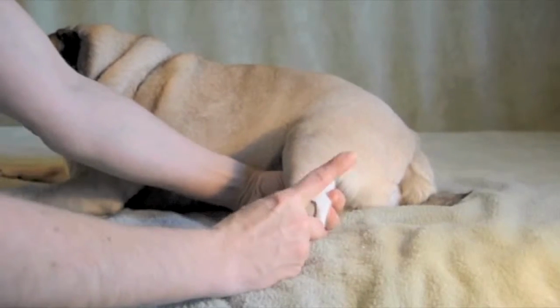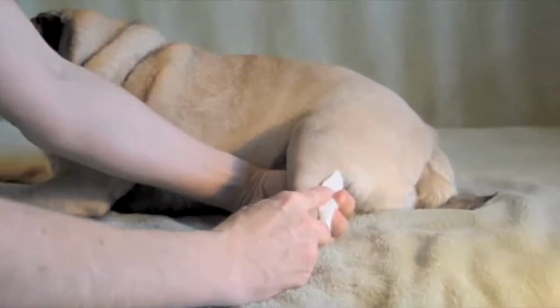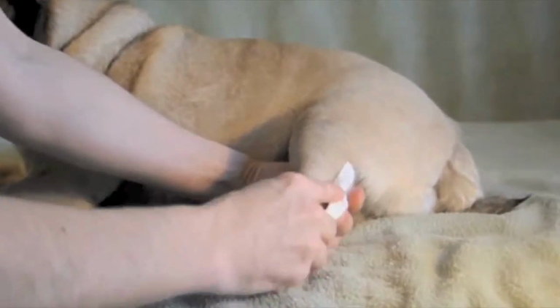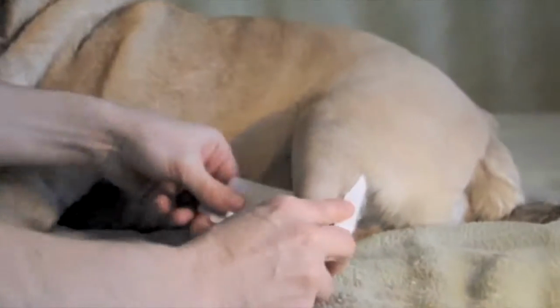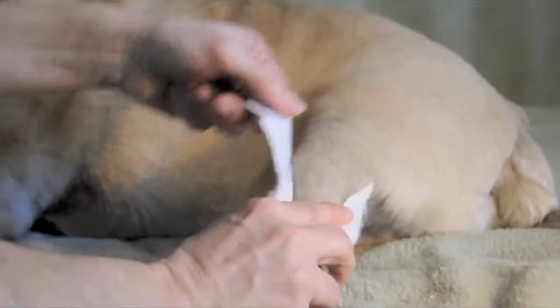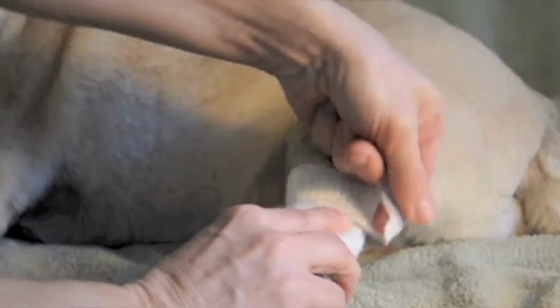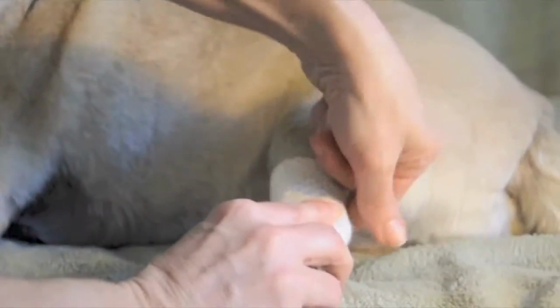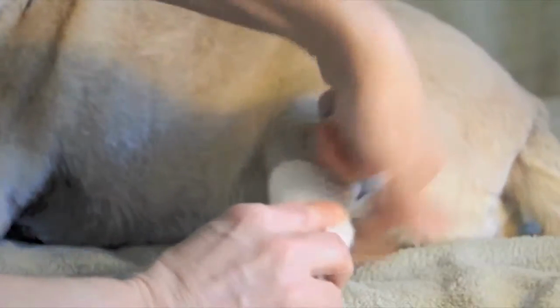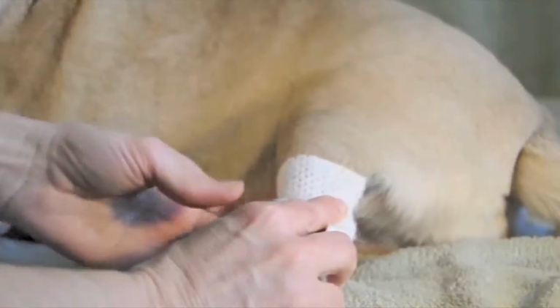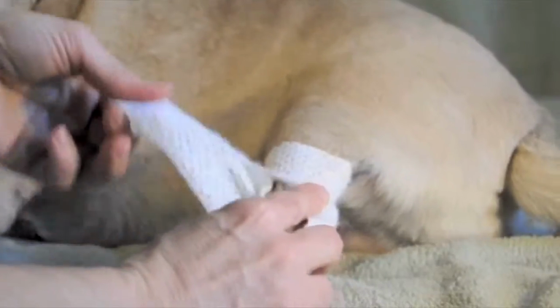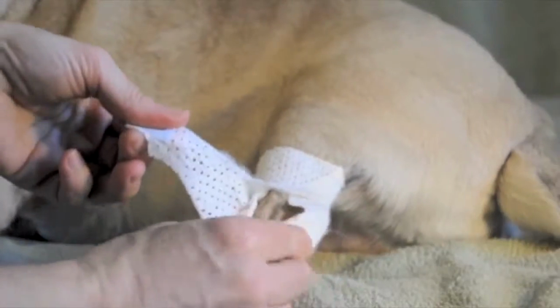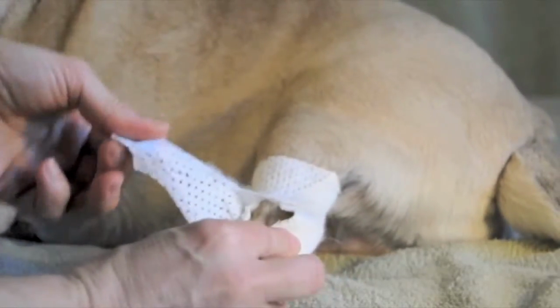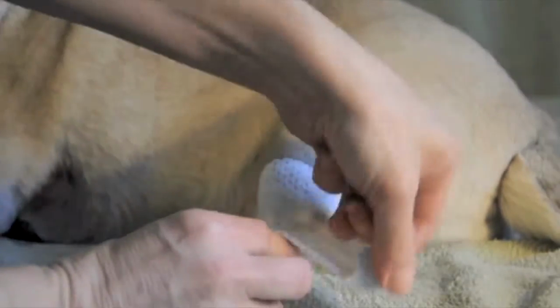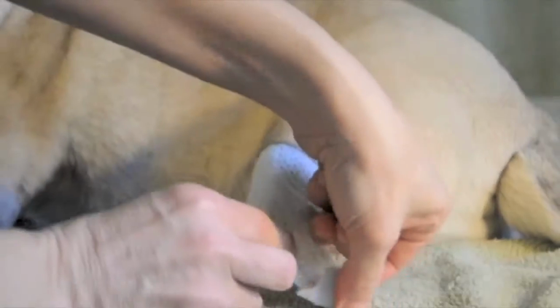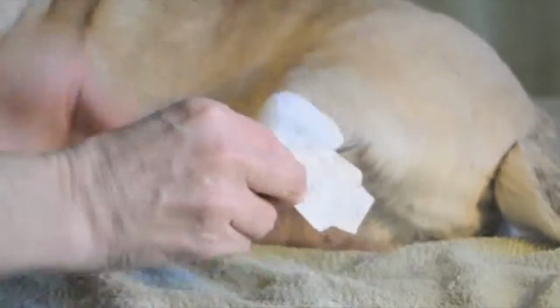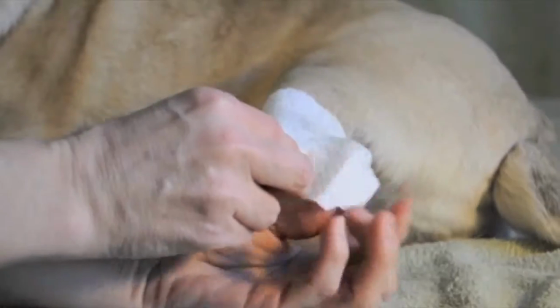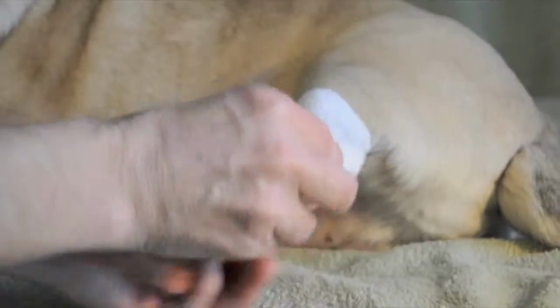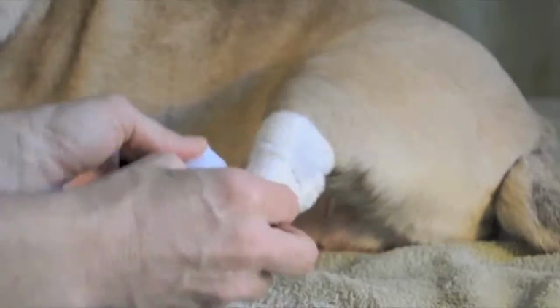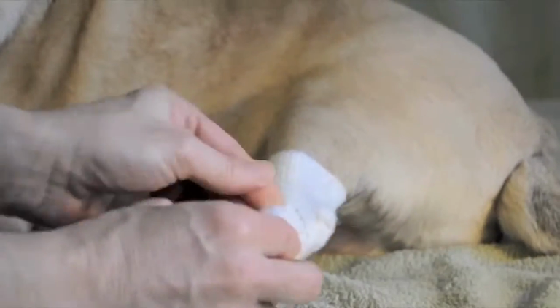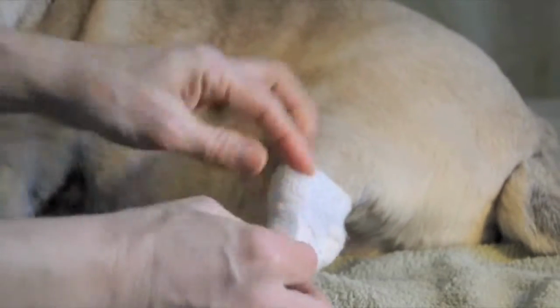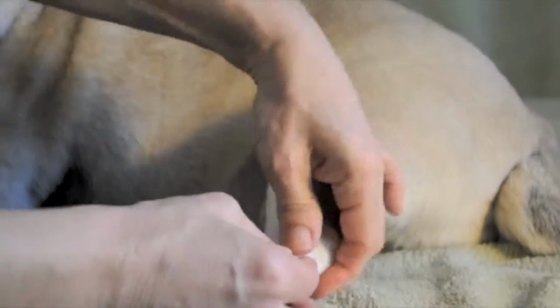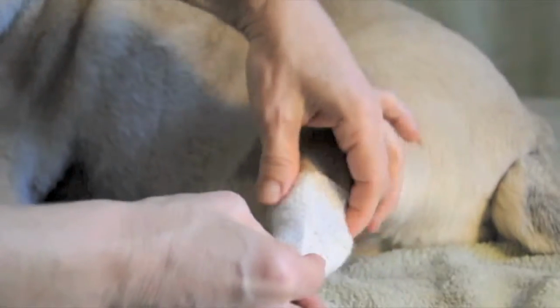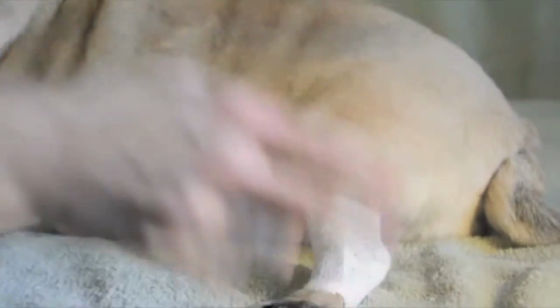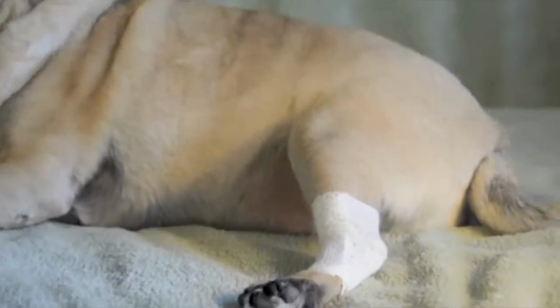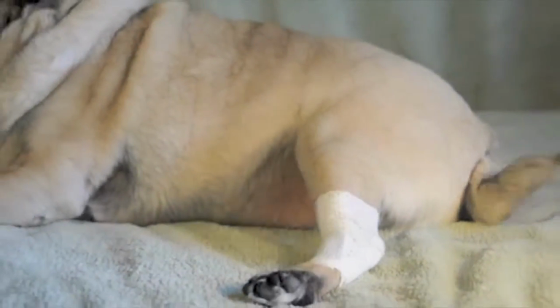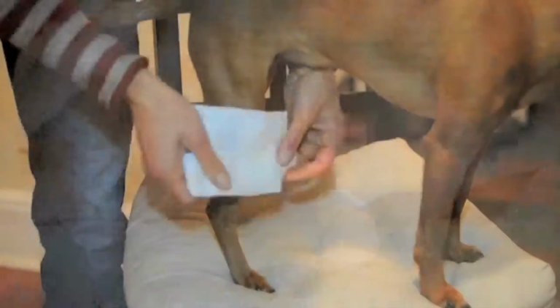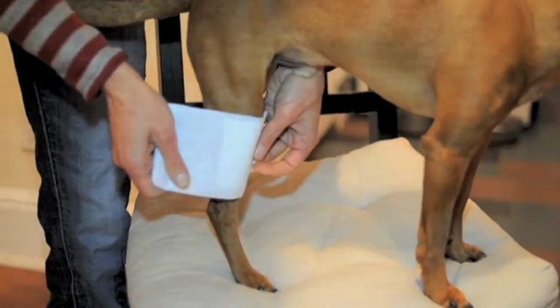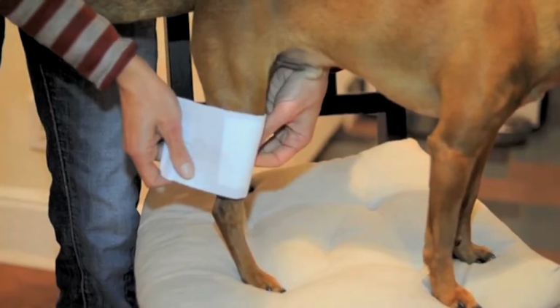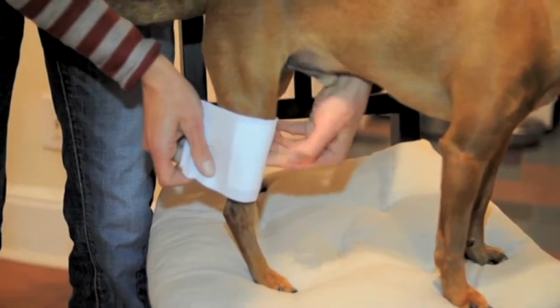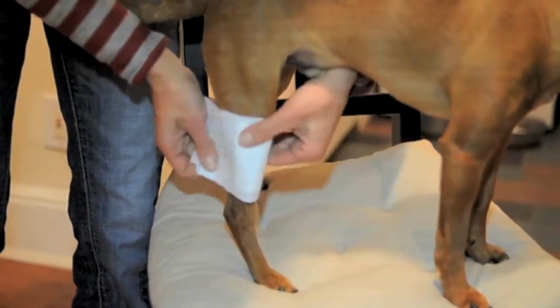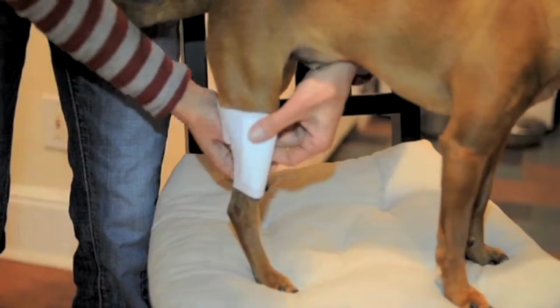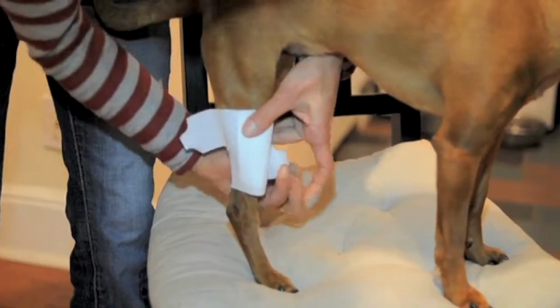For a joint wound, simply line the absorbent pad up with the wound. The bandage has a double tab so it fits comfortably around the joint. You can adjust the tension of each tab individually so it can fit snugly around different sized parts of the leg.